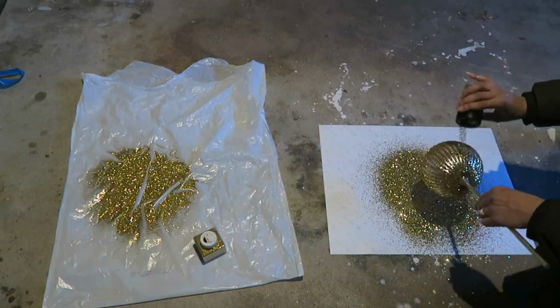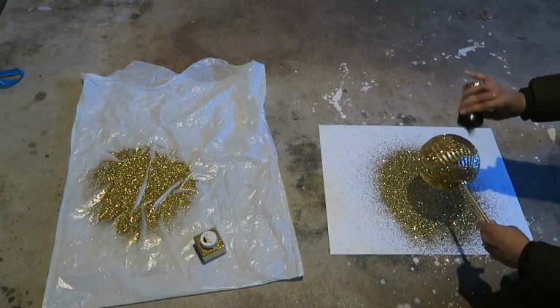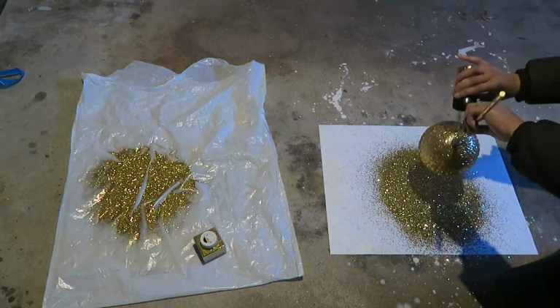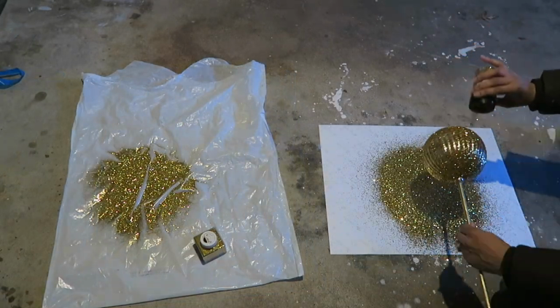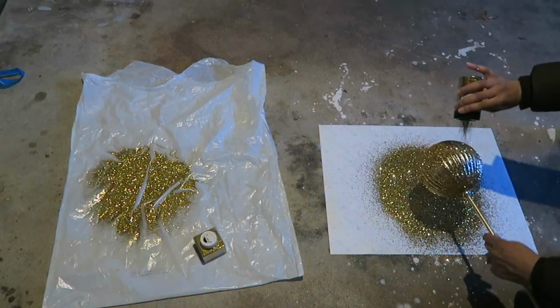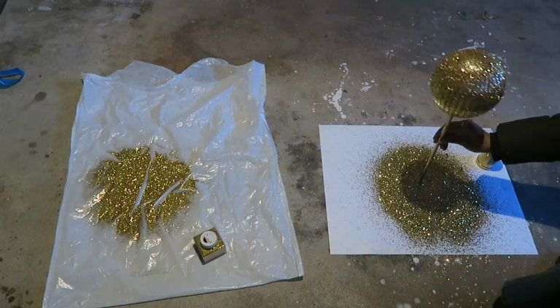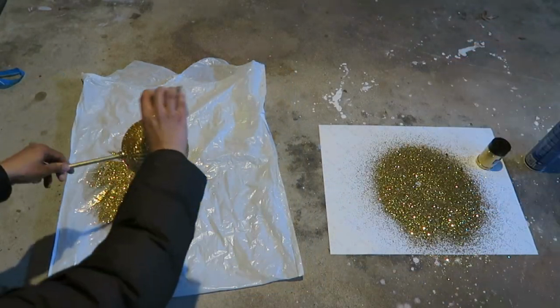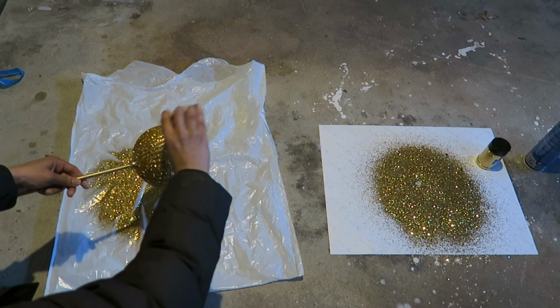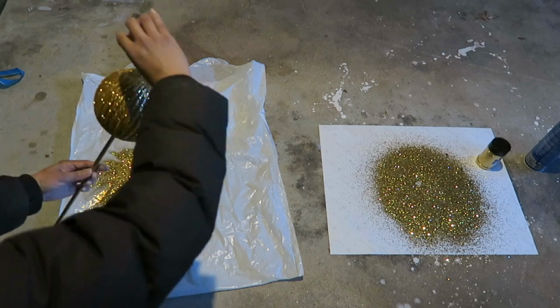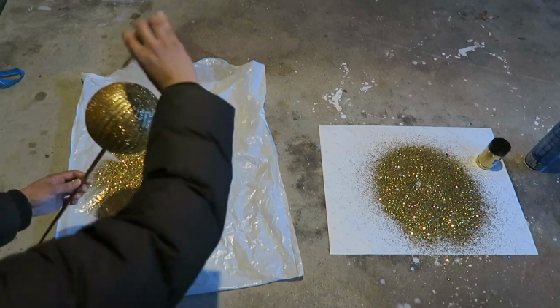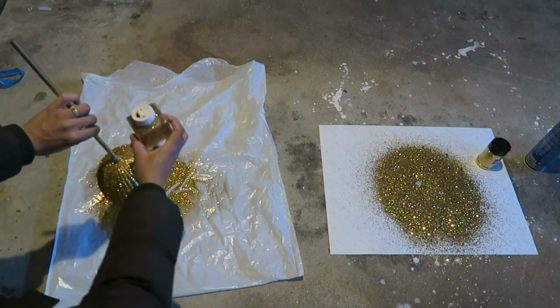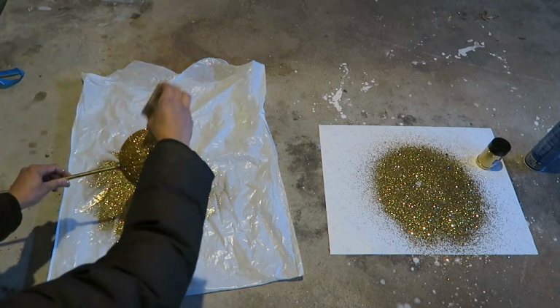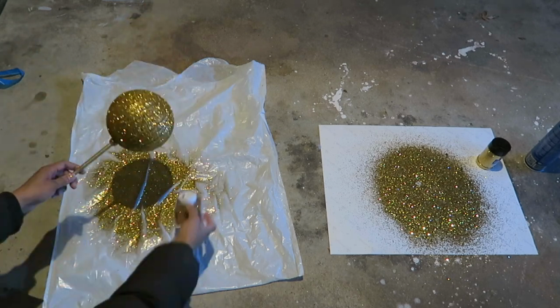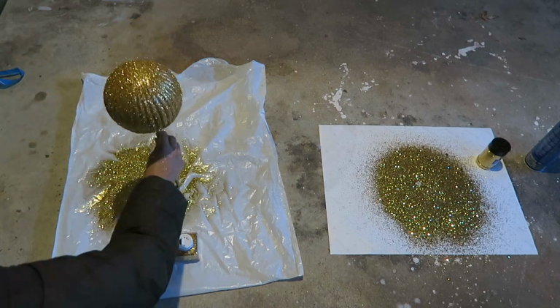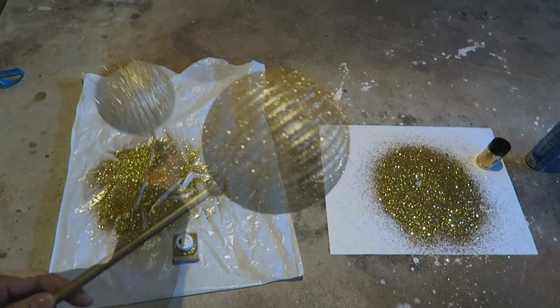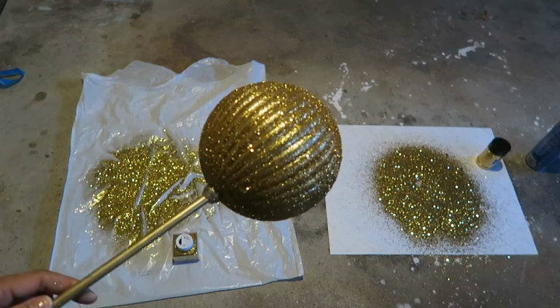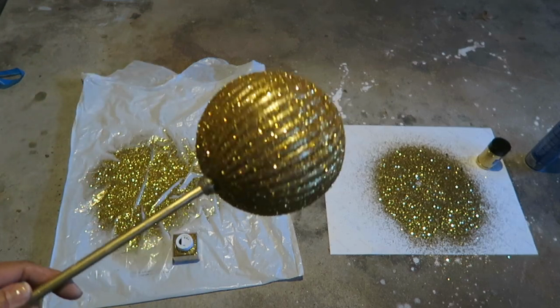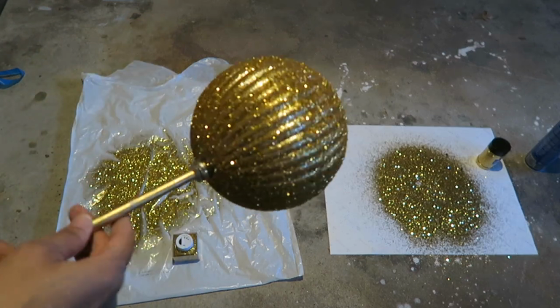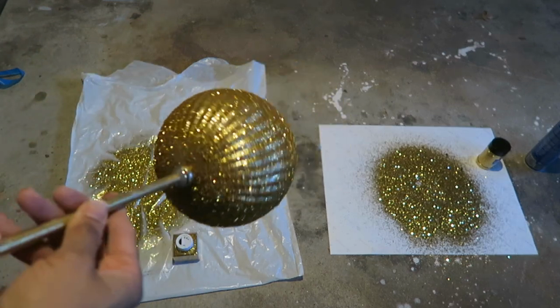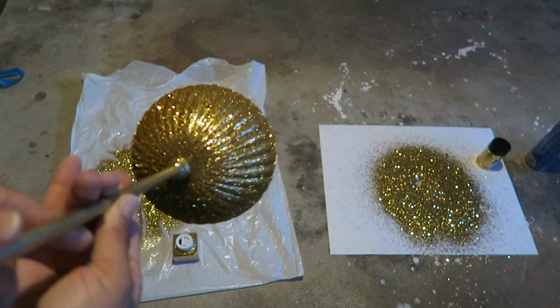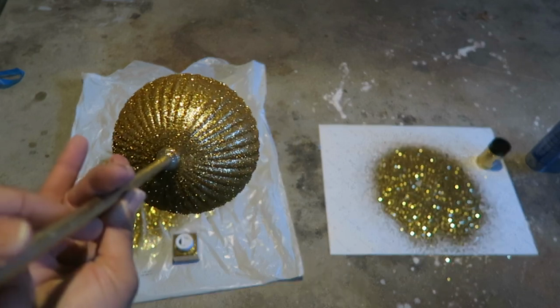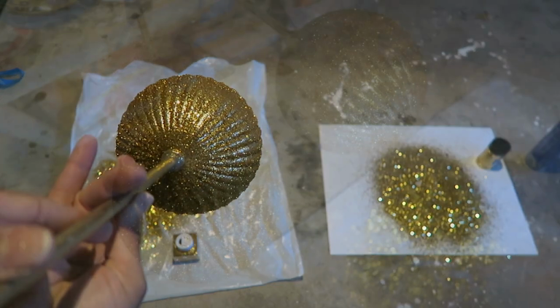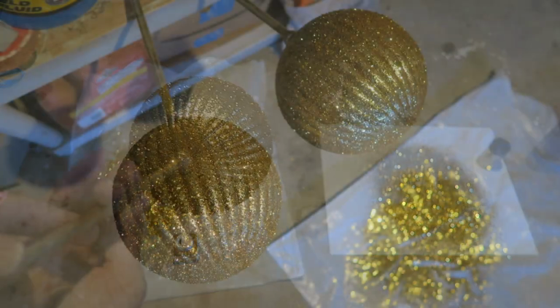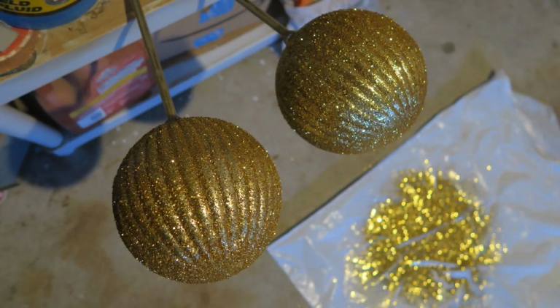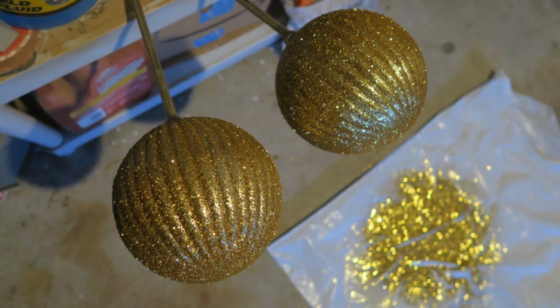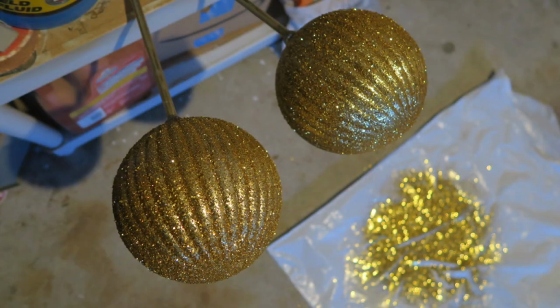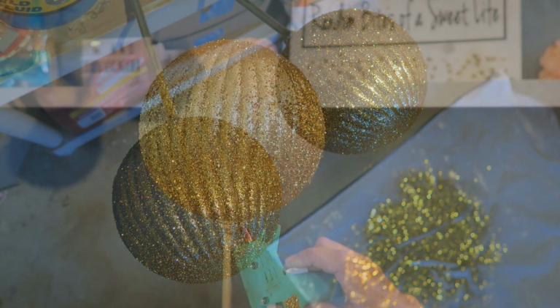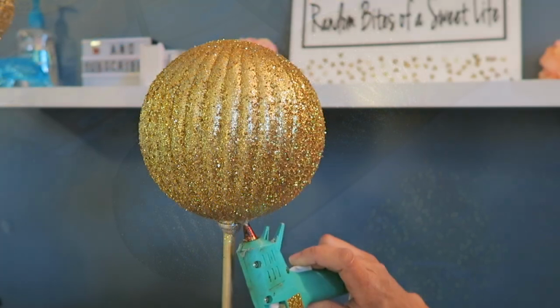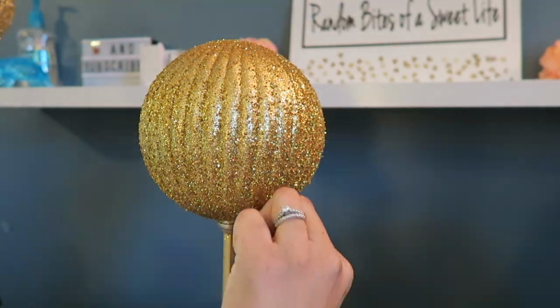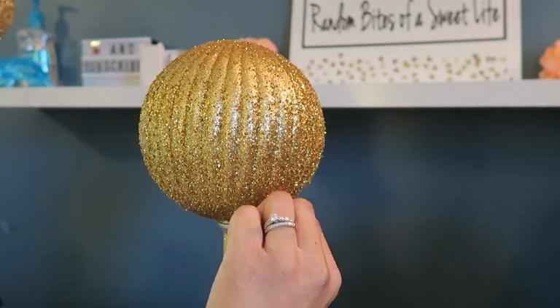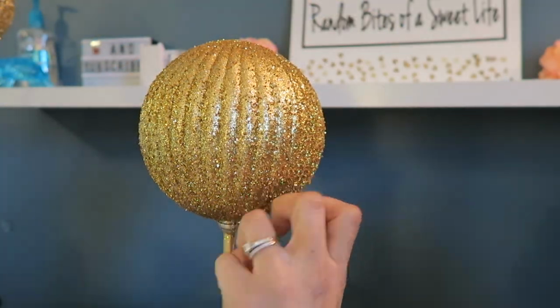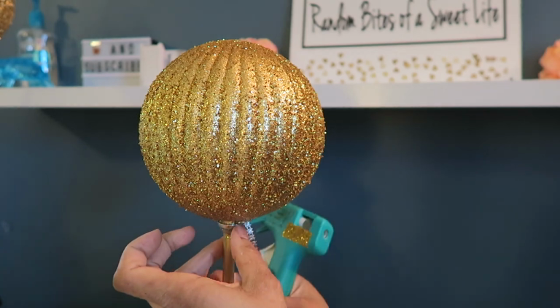The Glamorous Penny Pinscher wanted everyone to go all out with the glam — make it as bright and glittery and sparkly as possible. She wanted us to incorporate some diamond wrap and some rhinestones. So here I'm adding some diamond wrap.